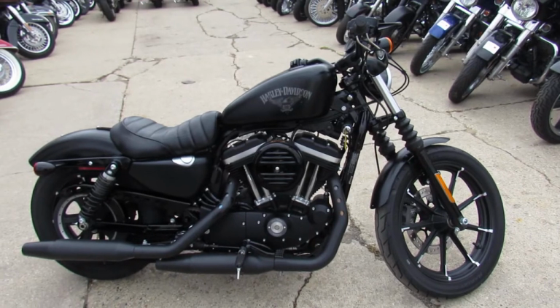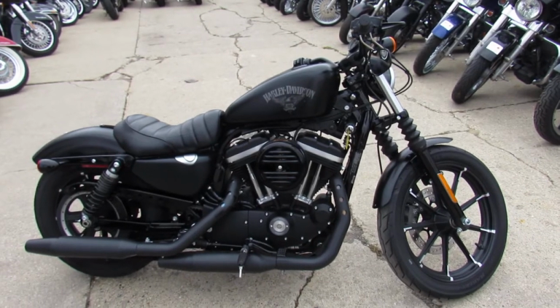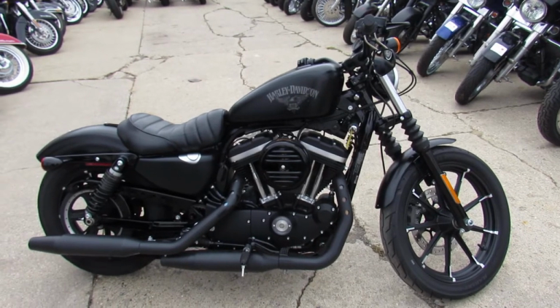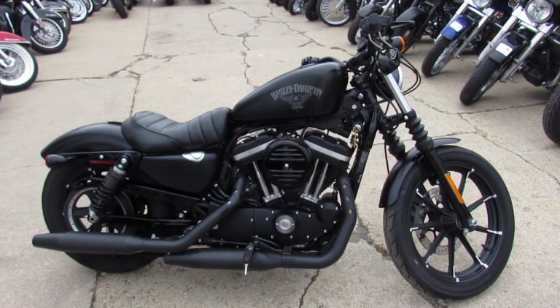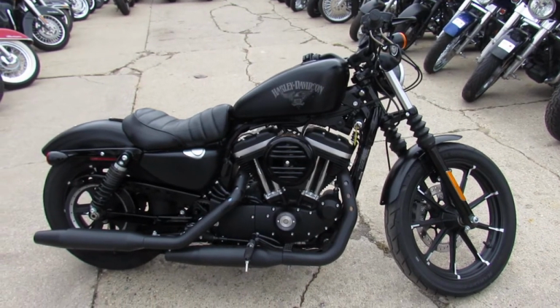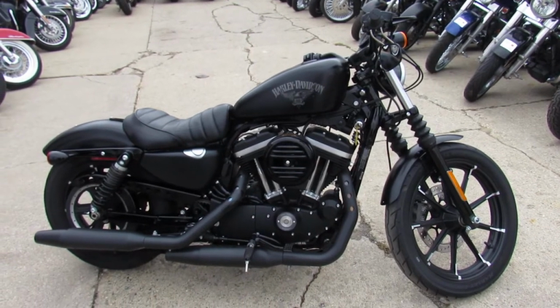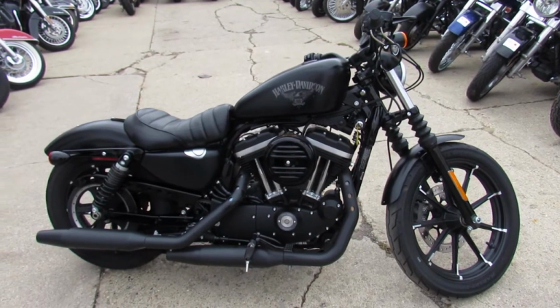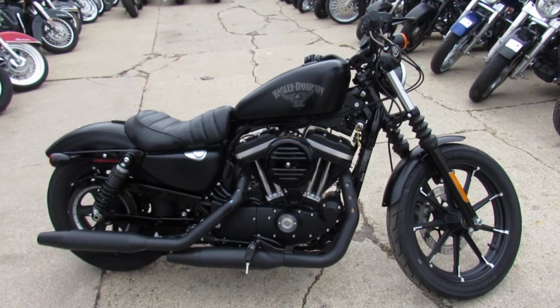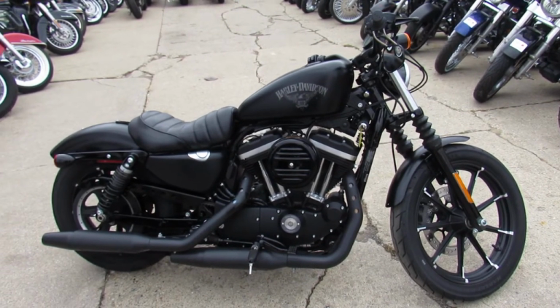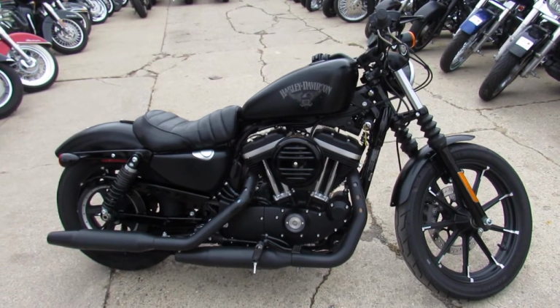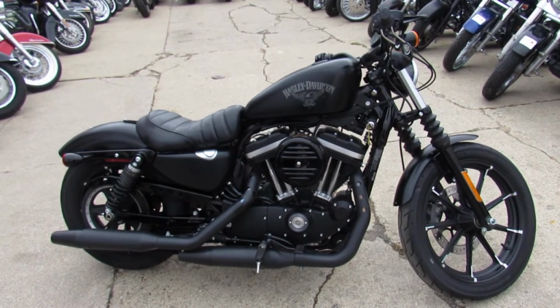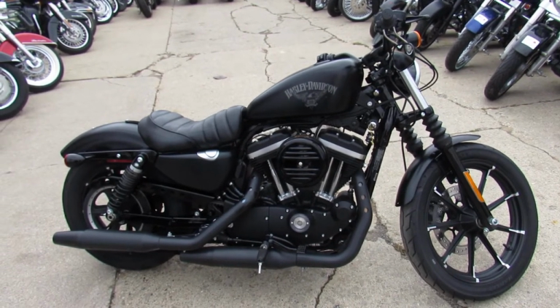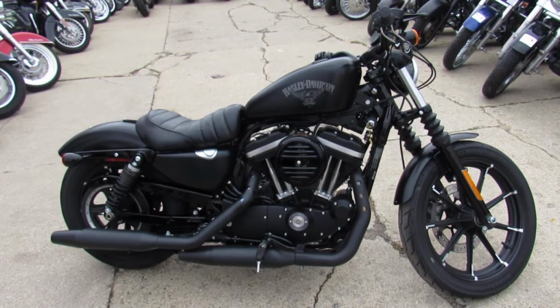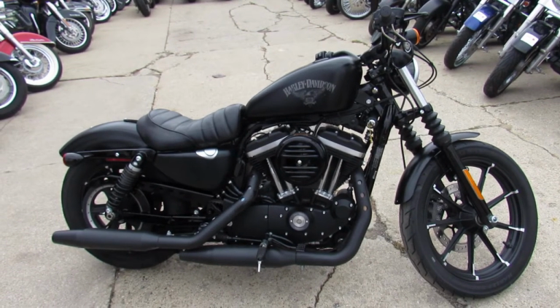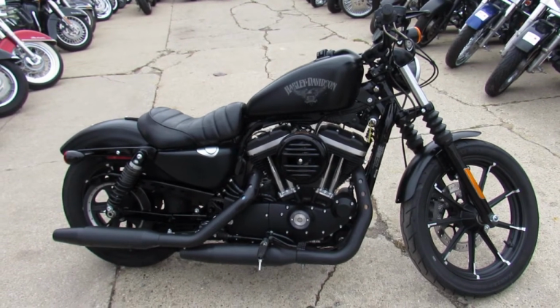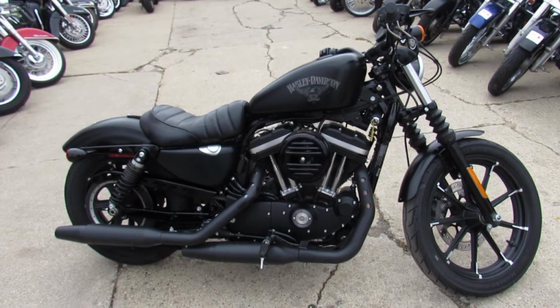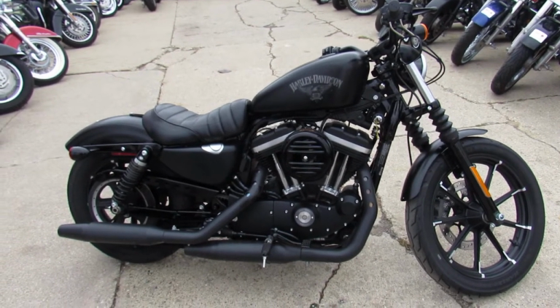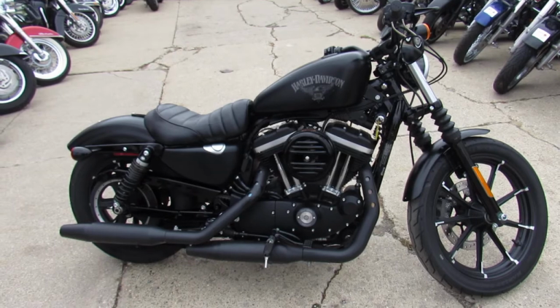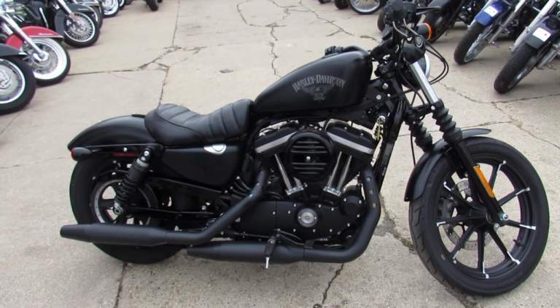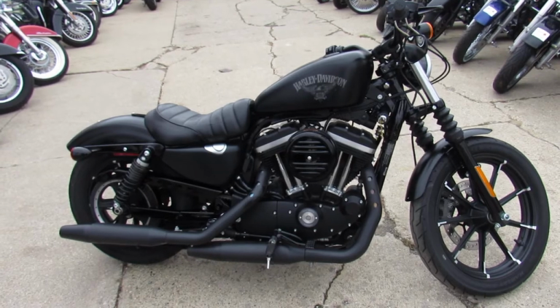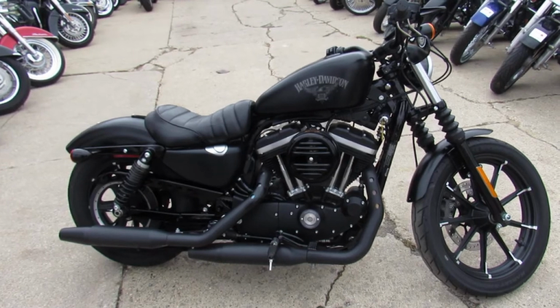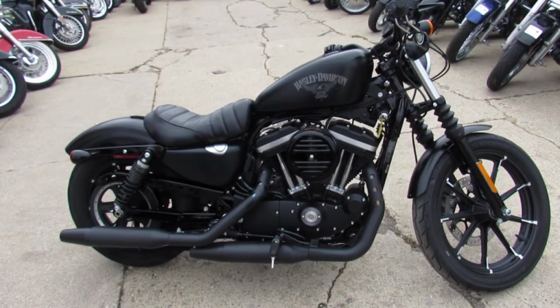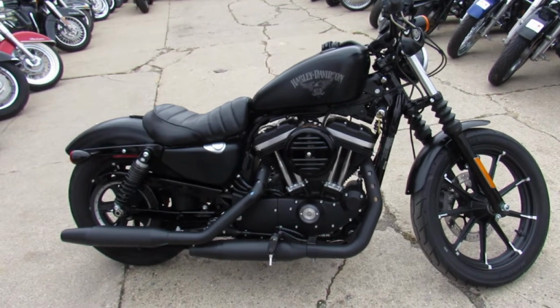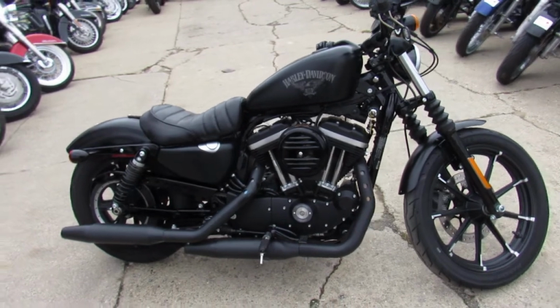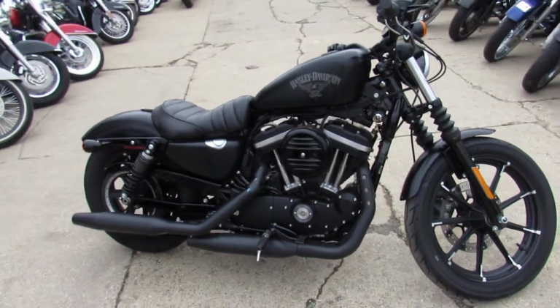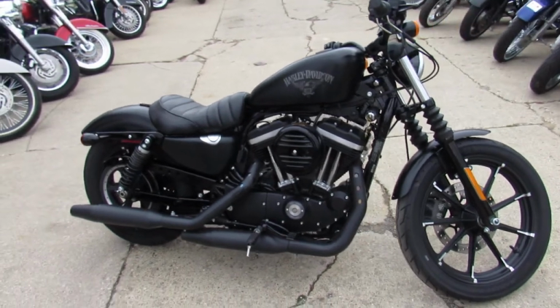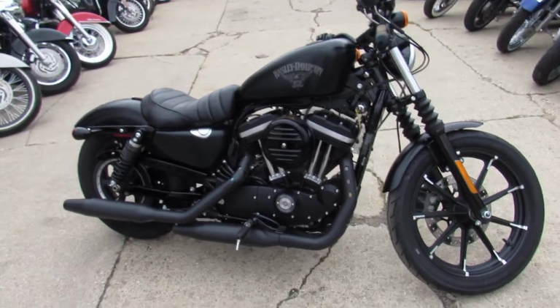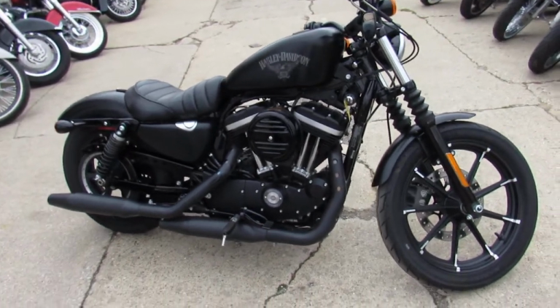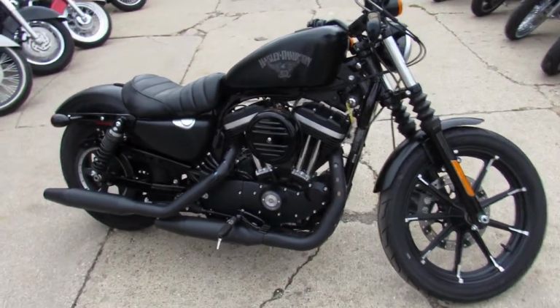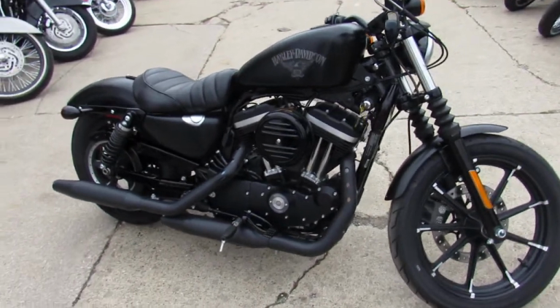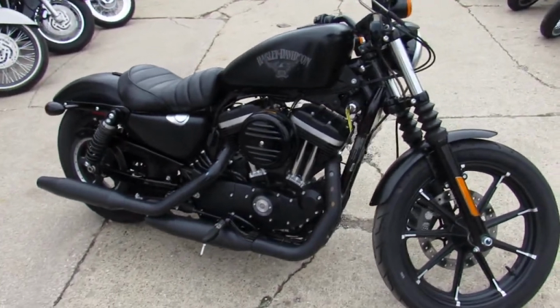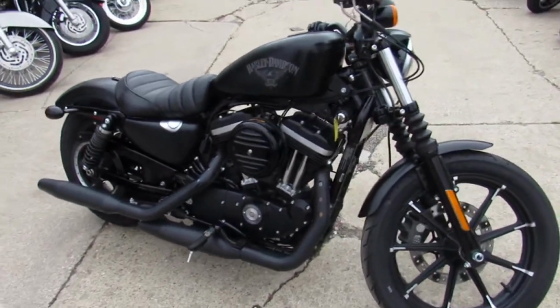Hey guys, Aaron and Andrew at Approval Powersports here doing some videos on the used sportsters. We got in over 50 used sportsters to choose from in the showroom.